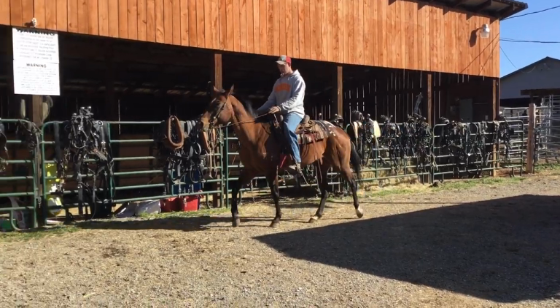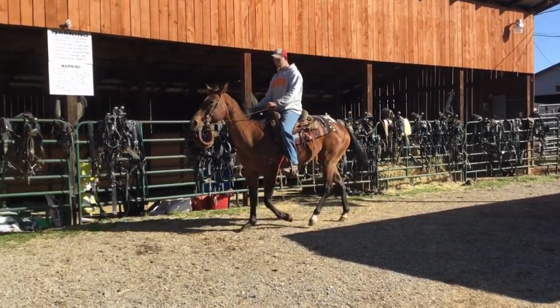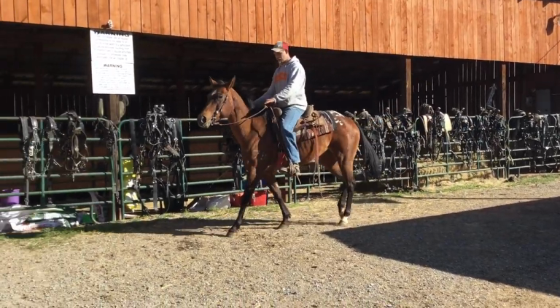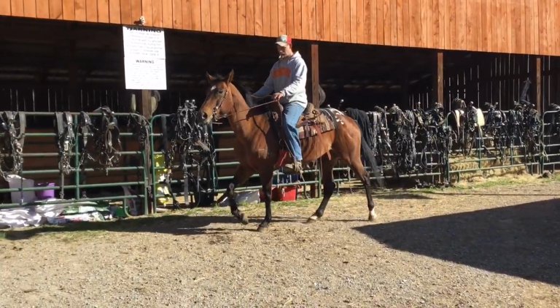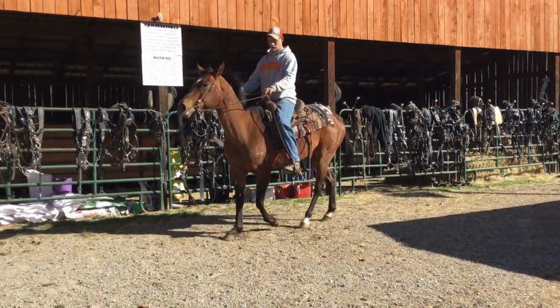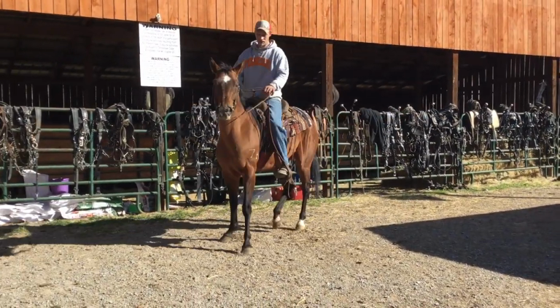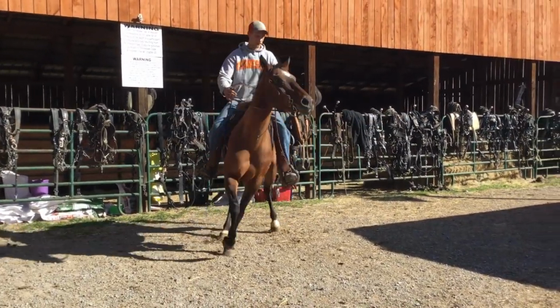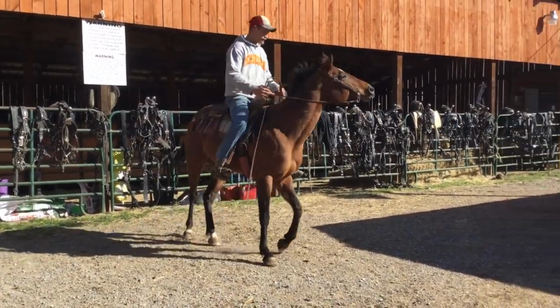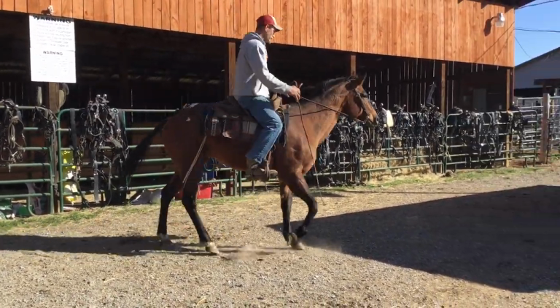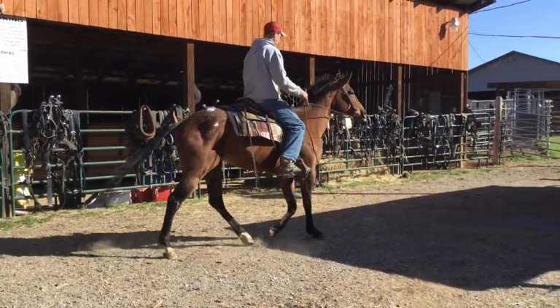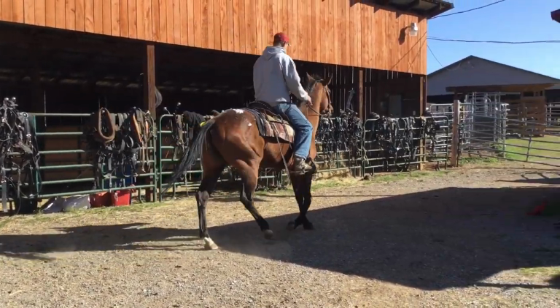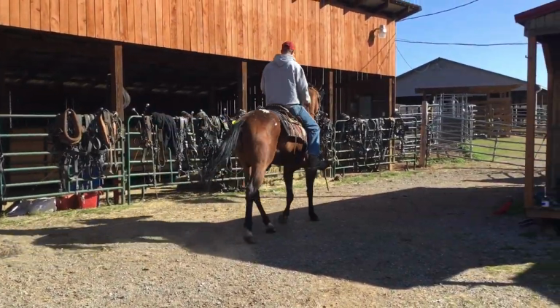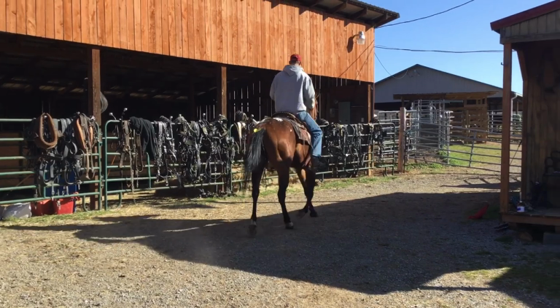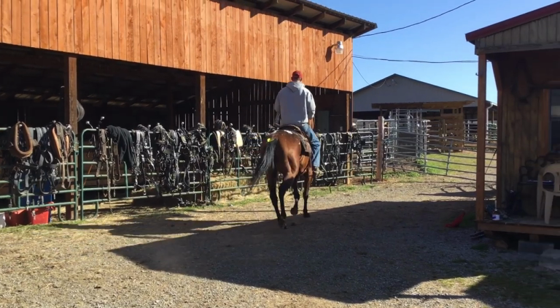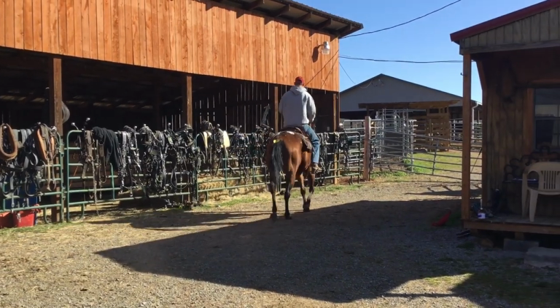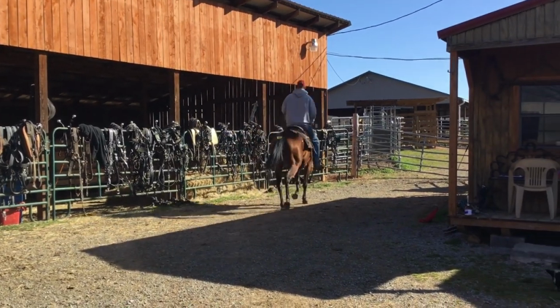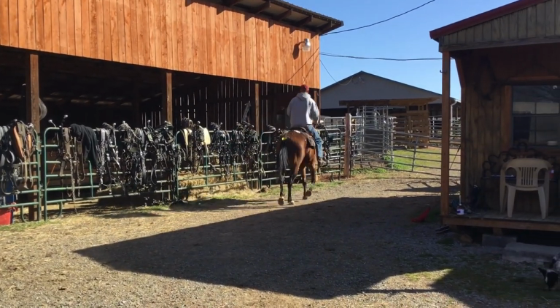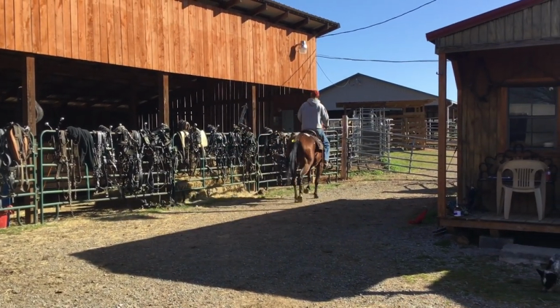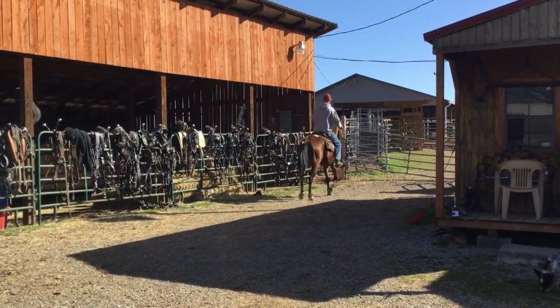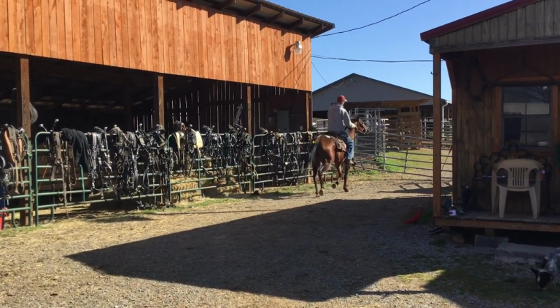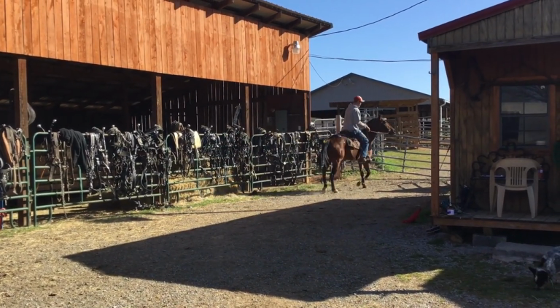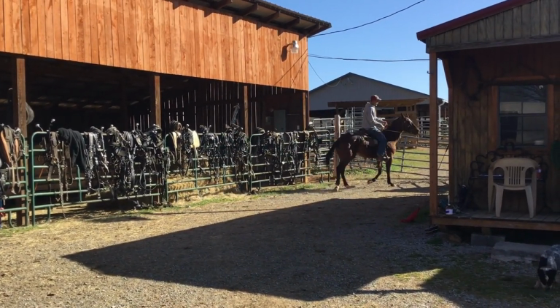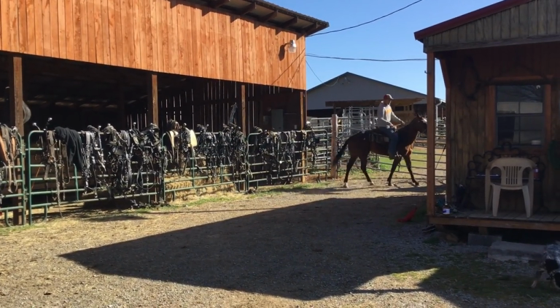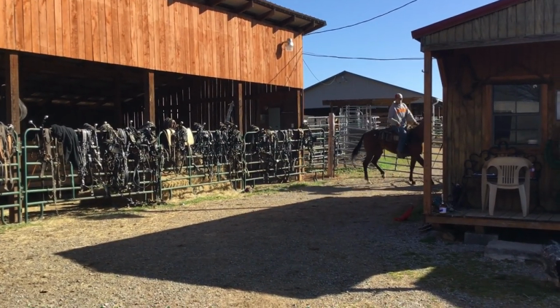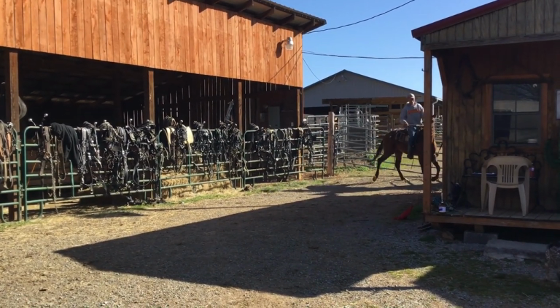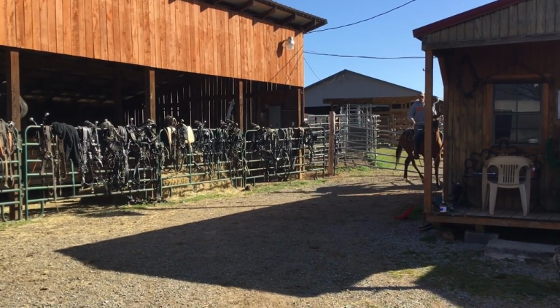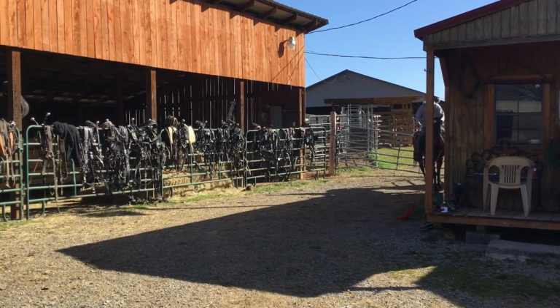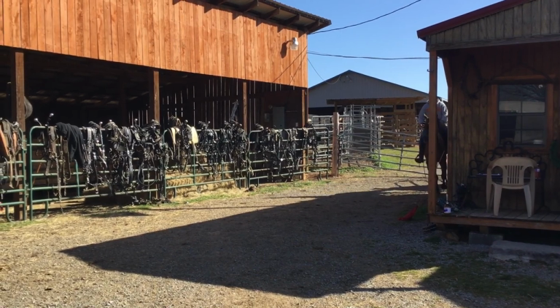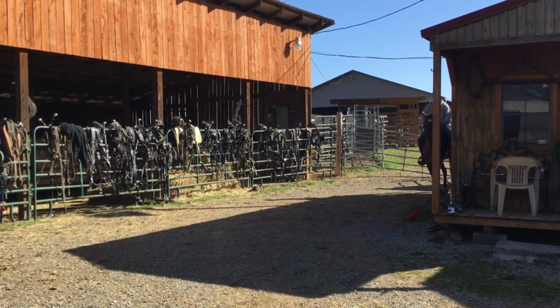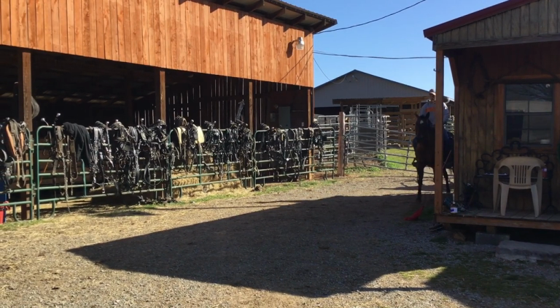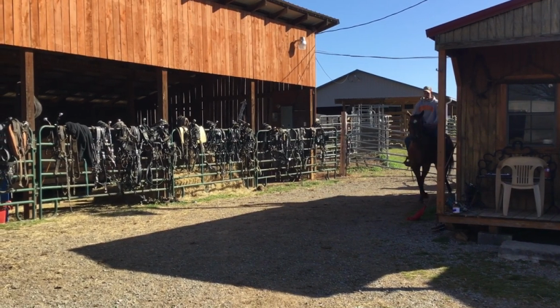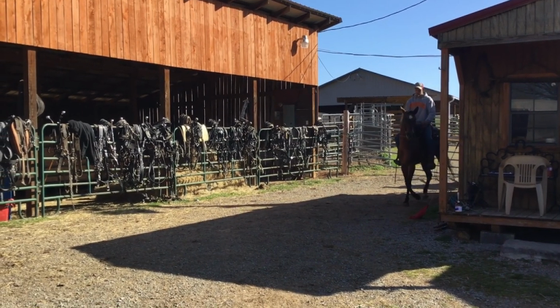She's just nine years old. She rides around good. She's real pretty. Got a lot of shape and stuff. Probably stands 15-1. Got a pretty little jog there. Big barefooted and a nice Appaloosa mare.